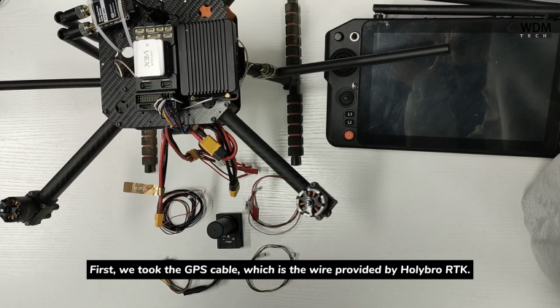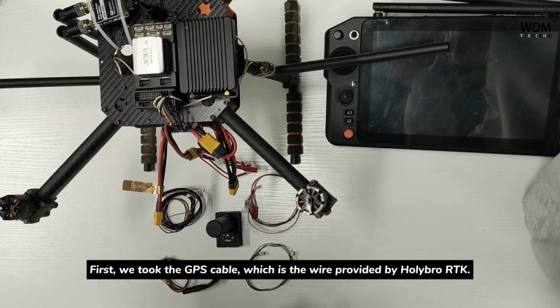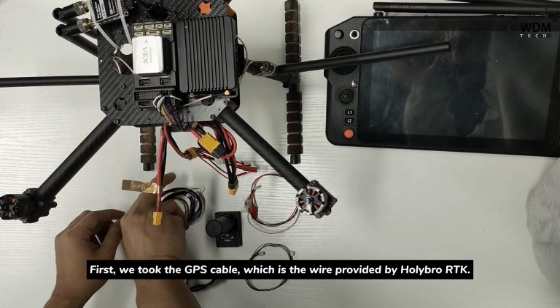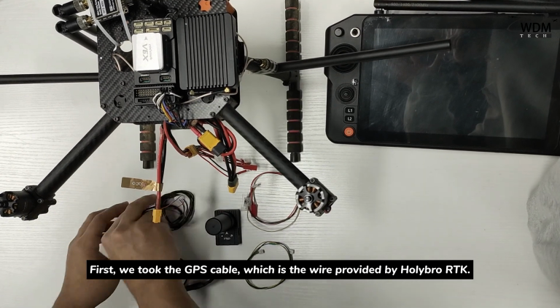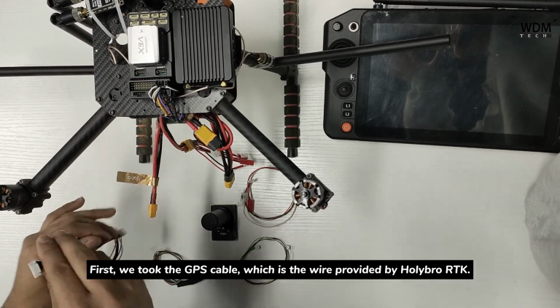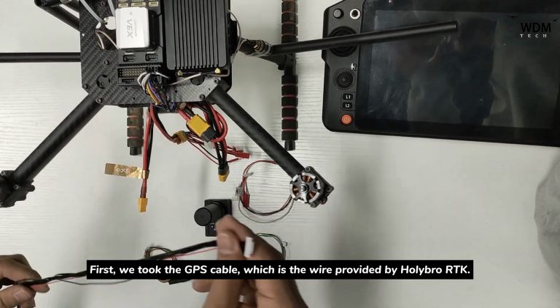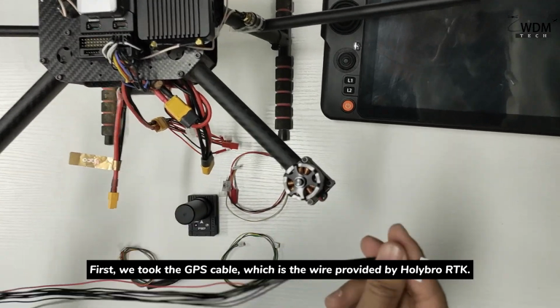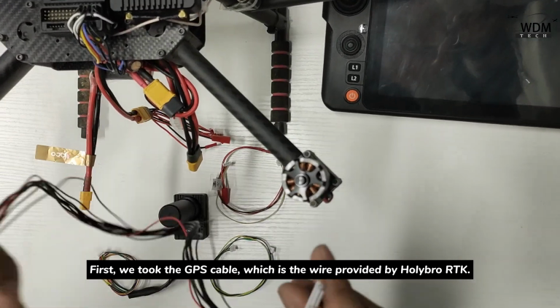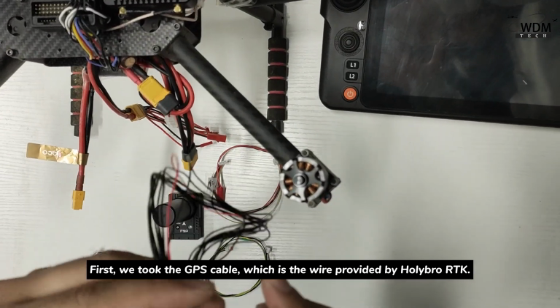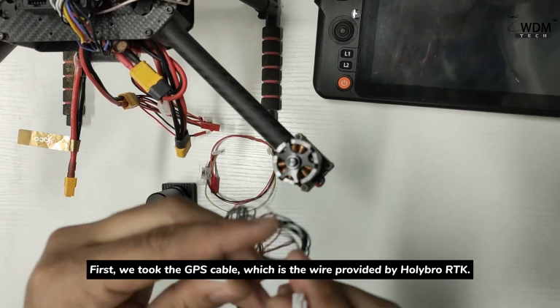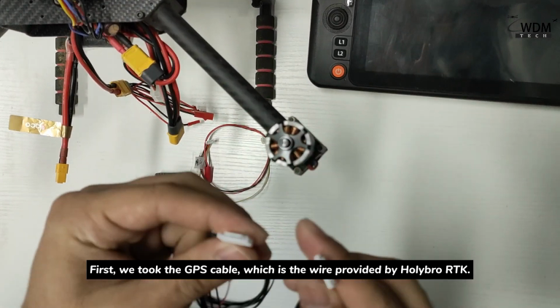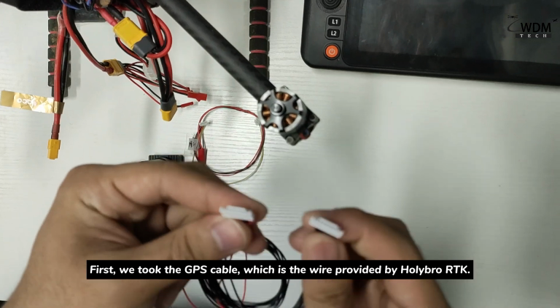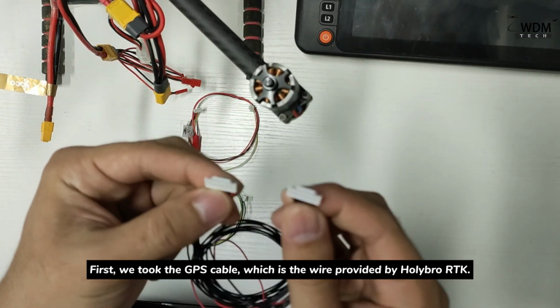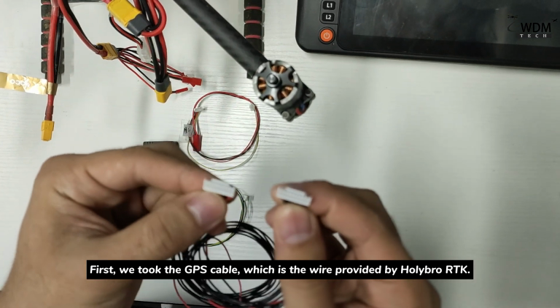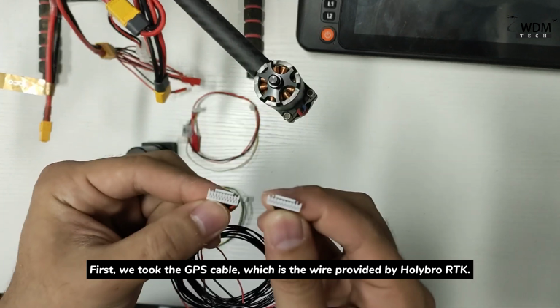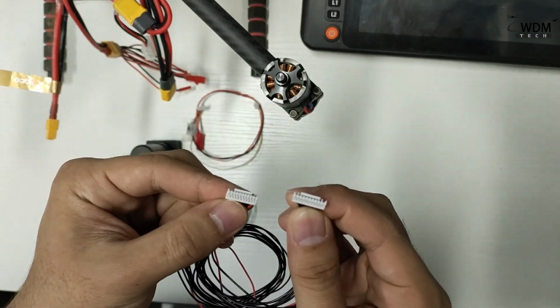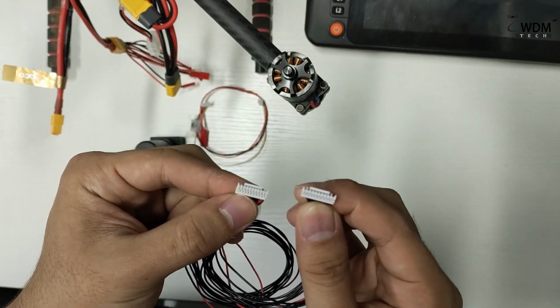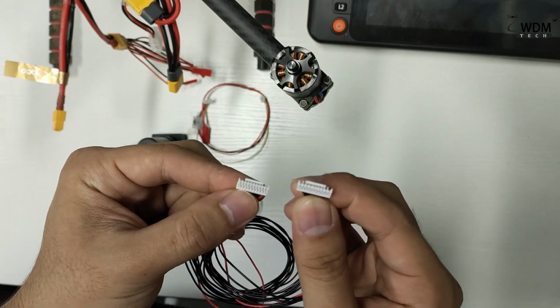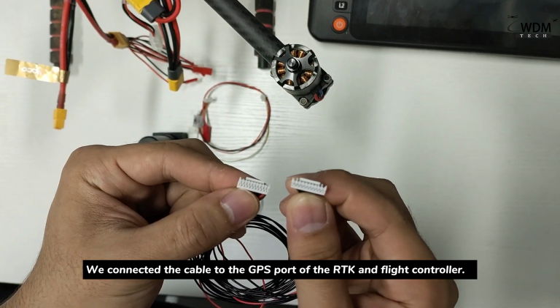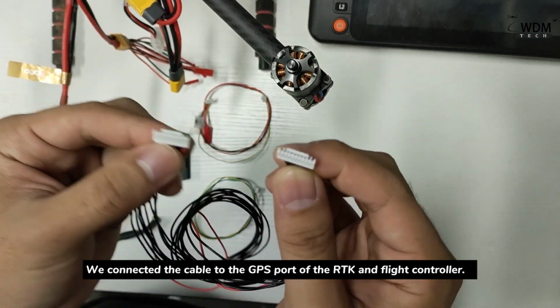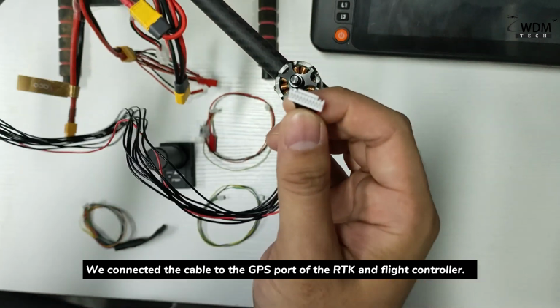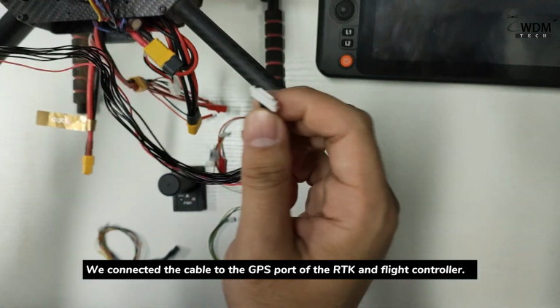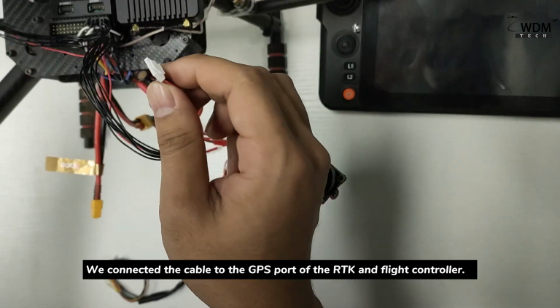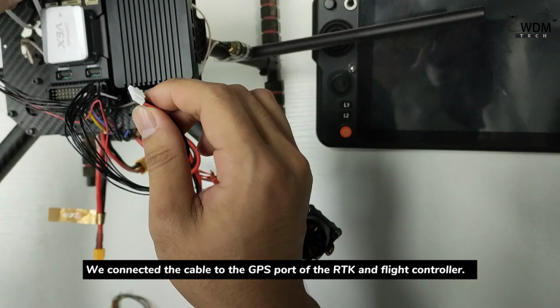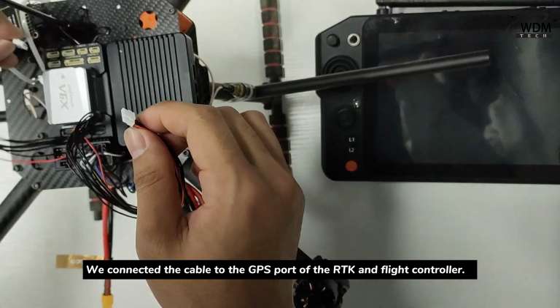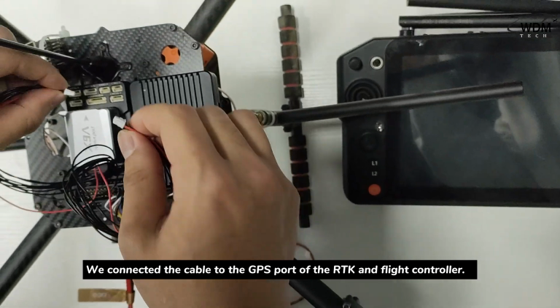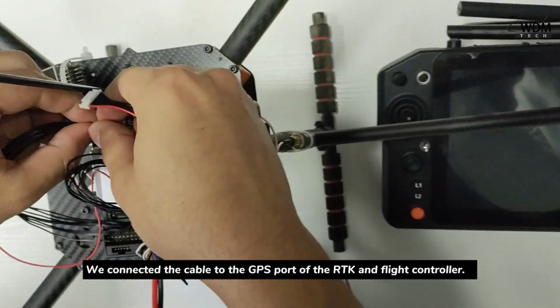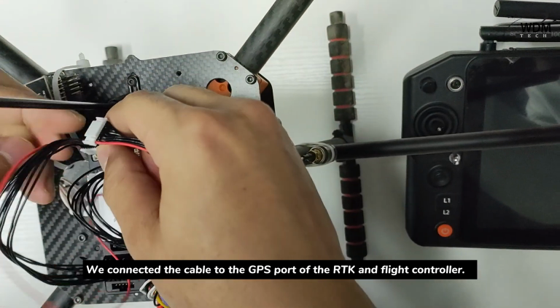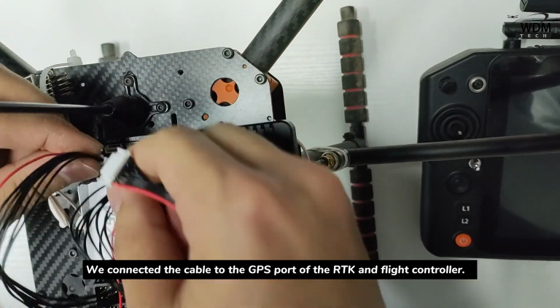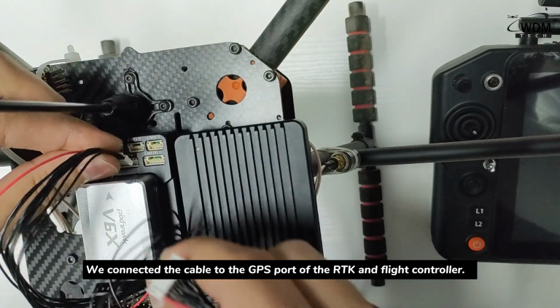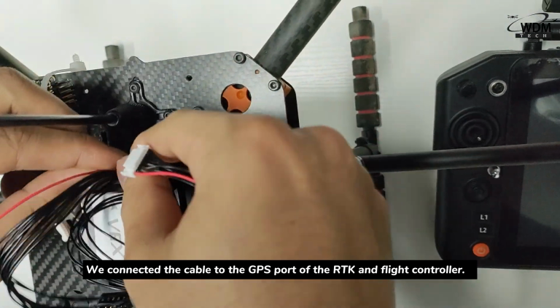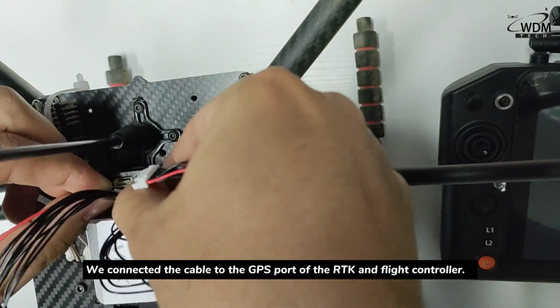First, we take the GPS cable, which is the wire provided by Holibro RTK. We connected the cable to the GPS port of the RTK and the flight controller.